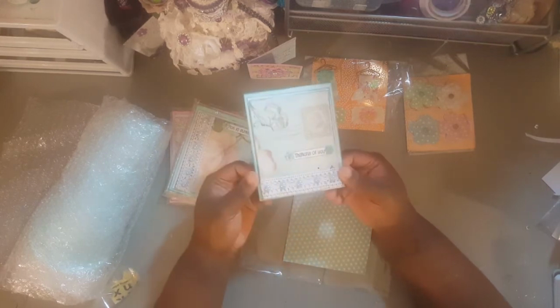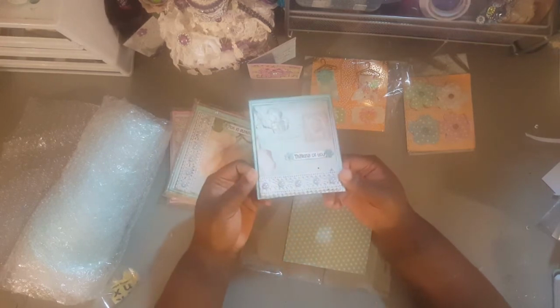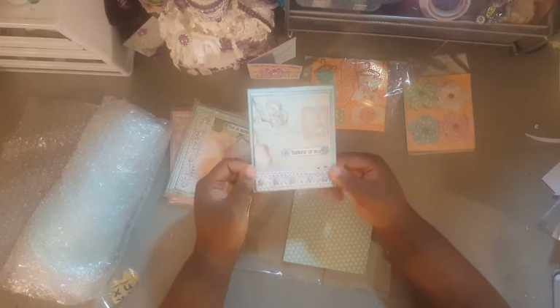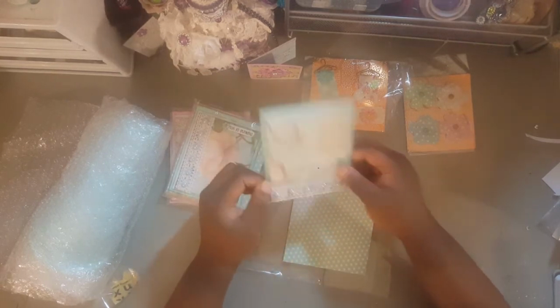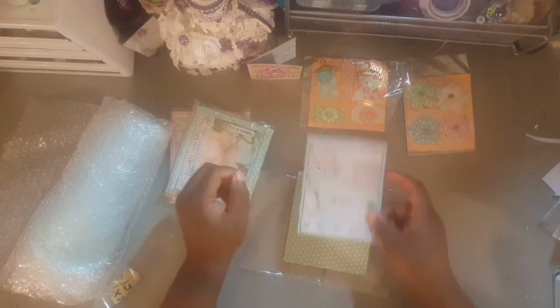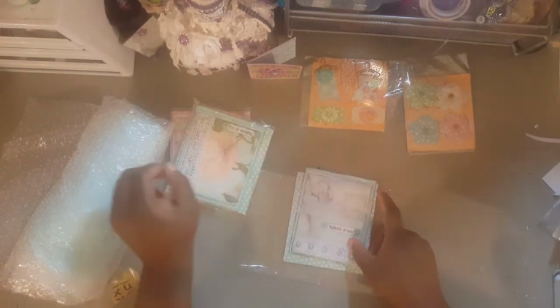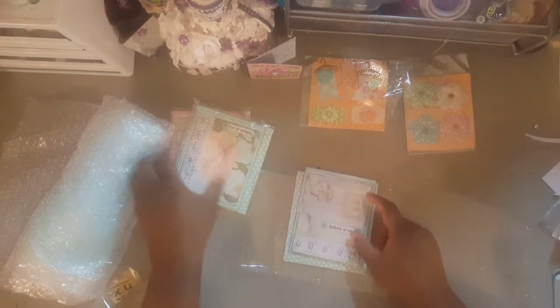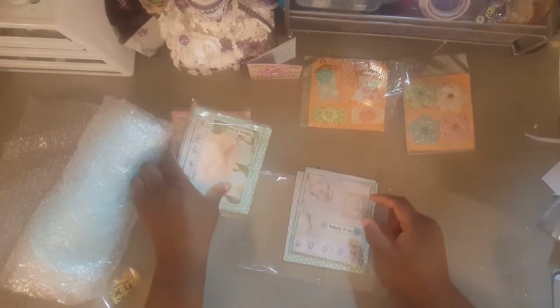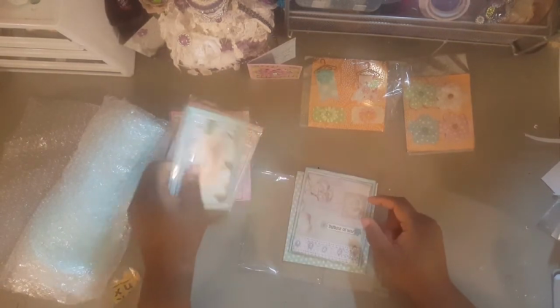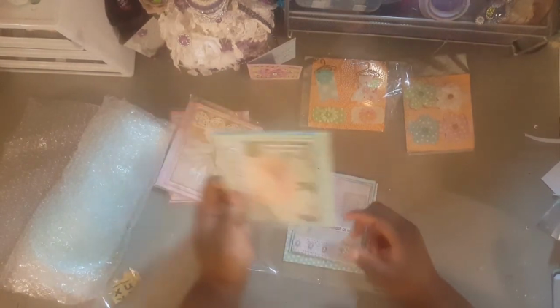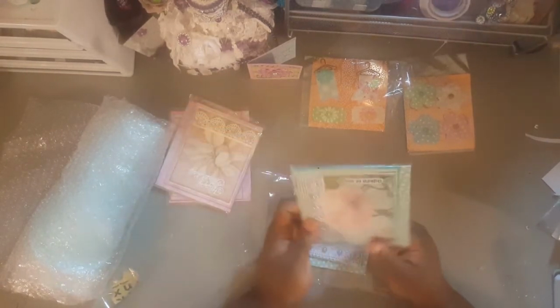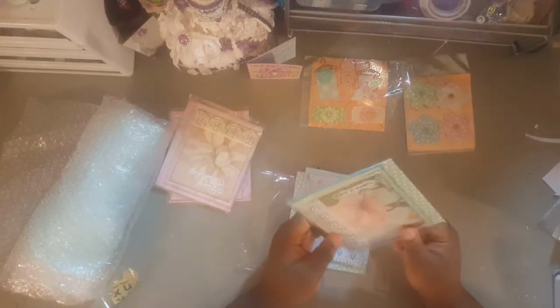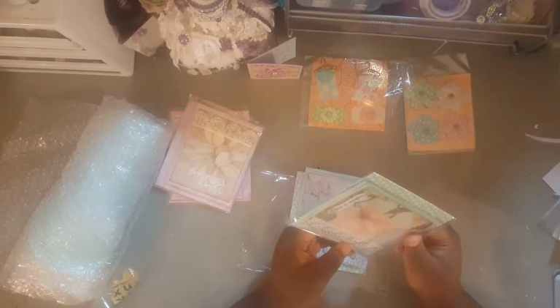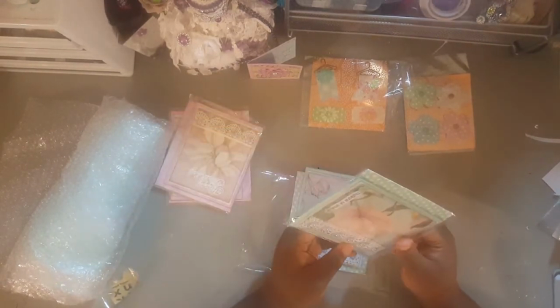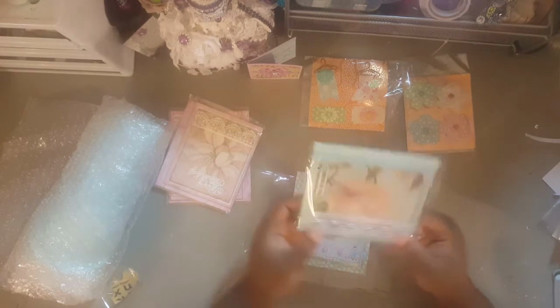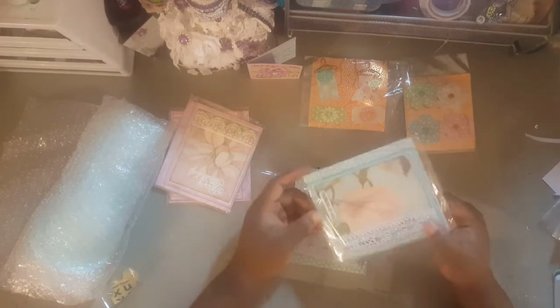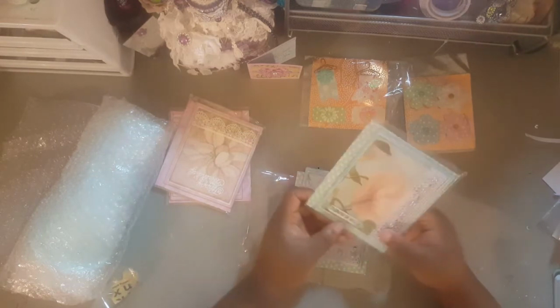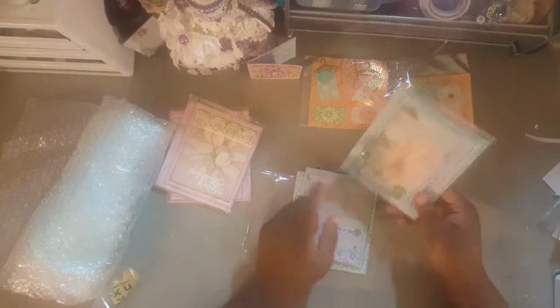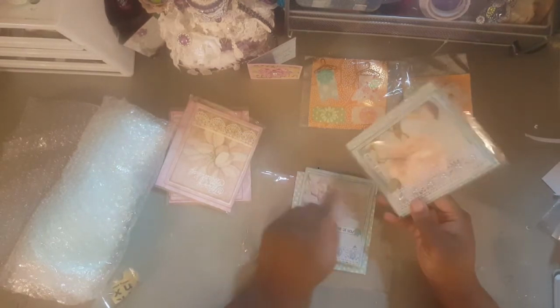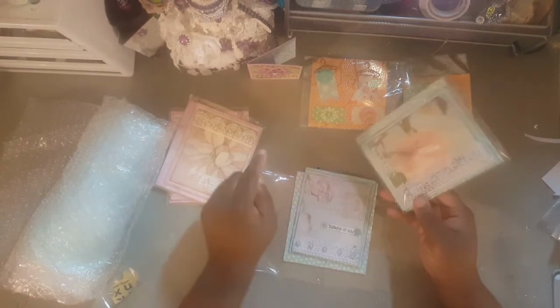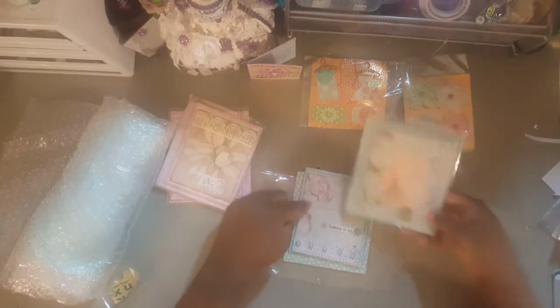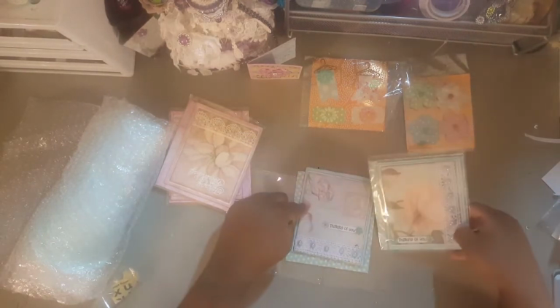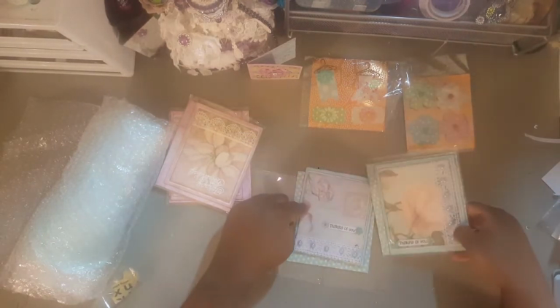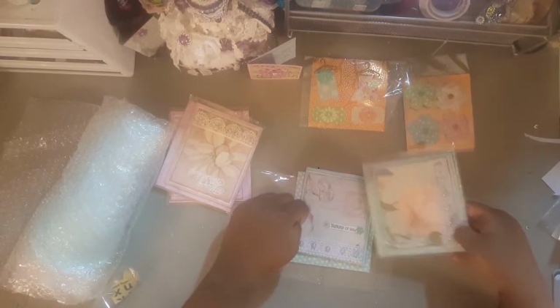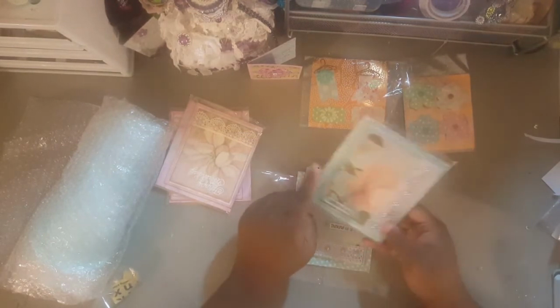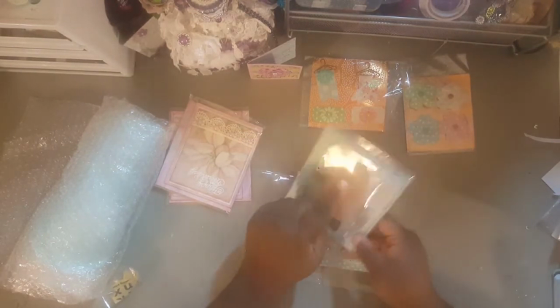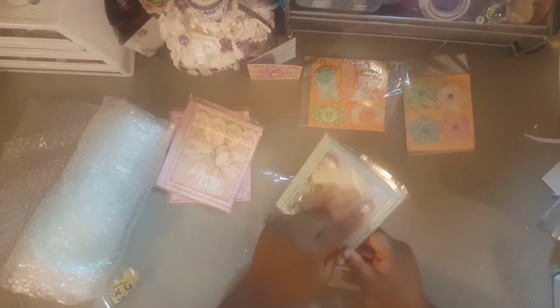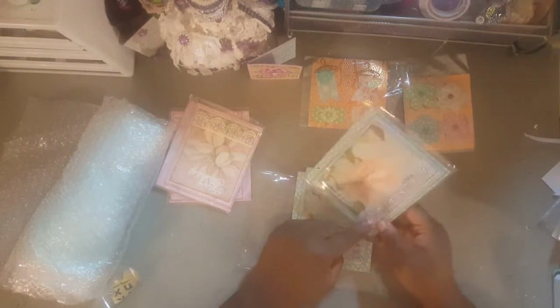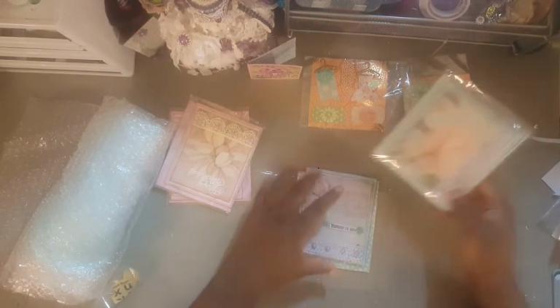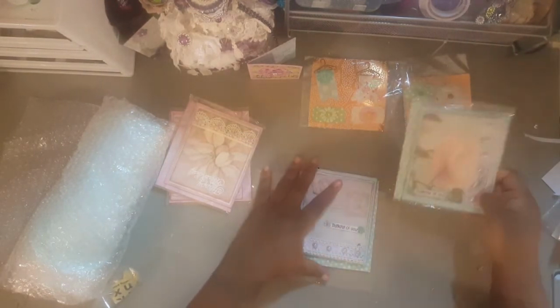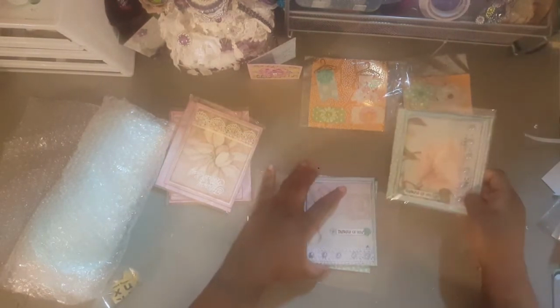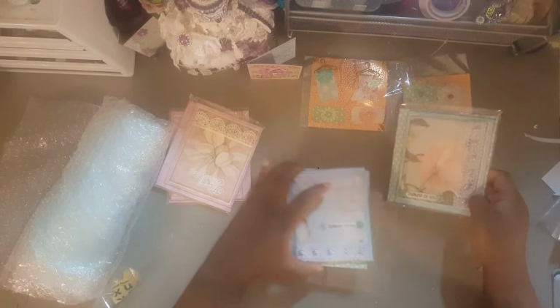She made another one on the same paper line — you can tell — but it's just on the opposite side.